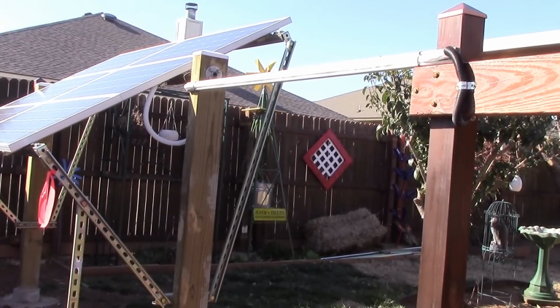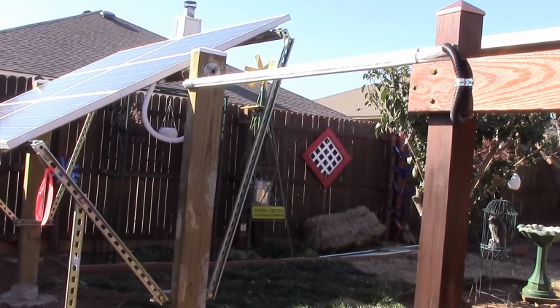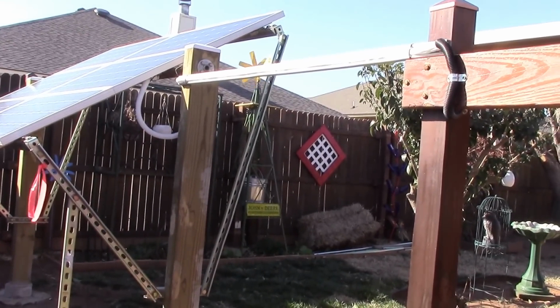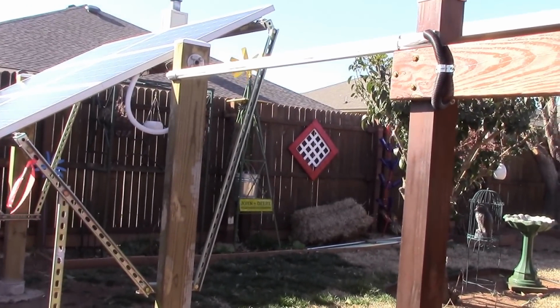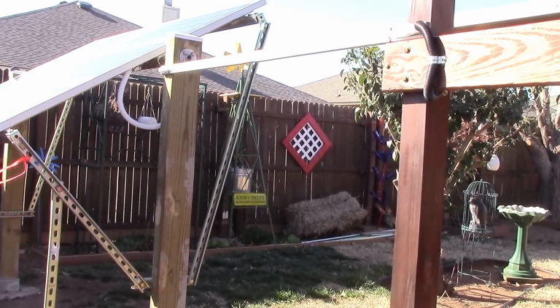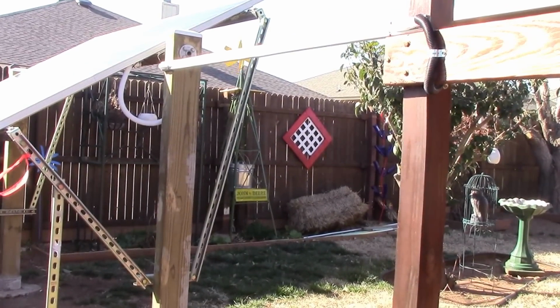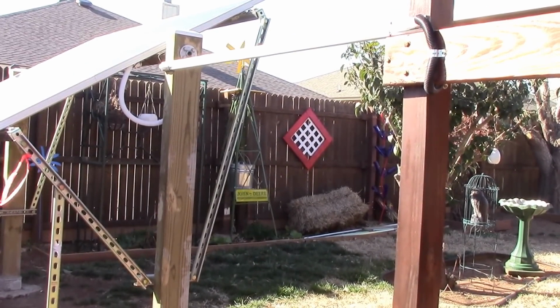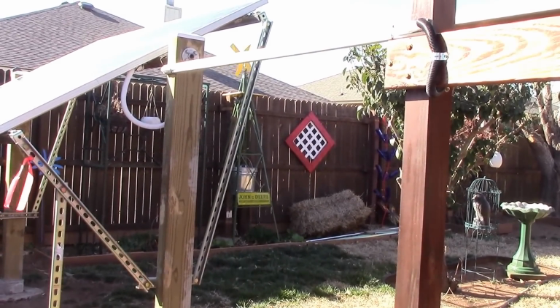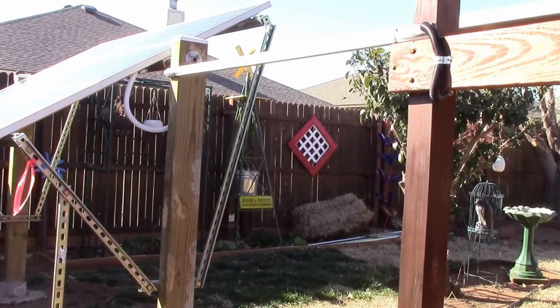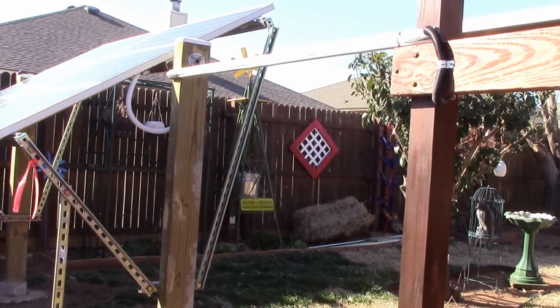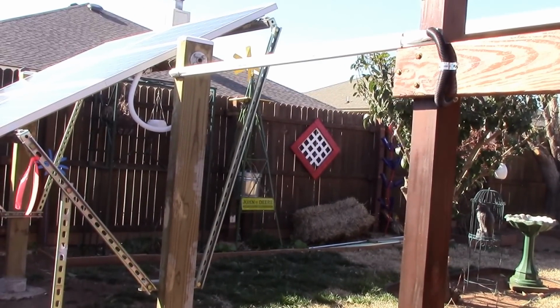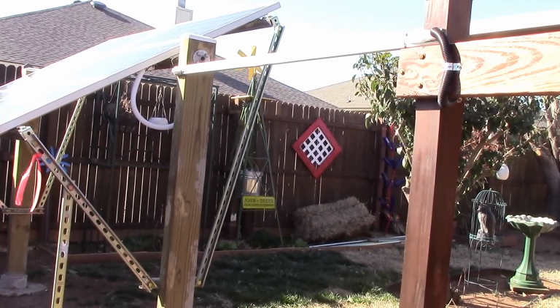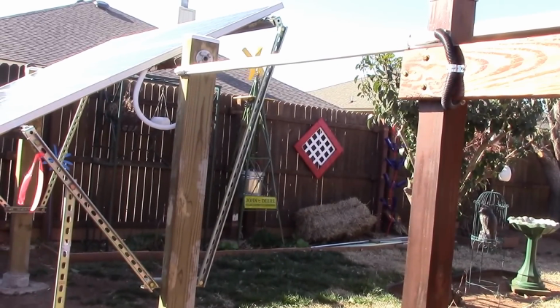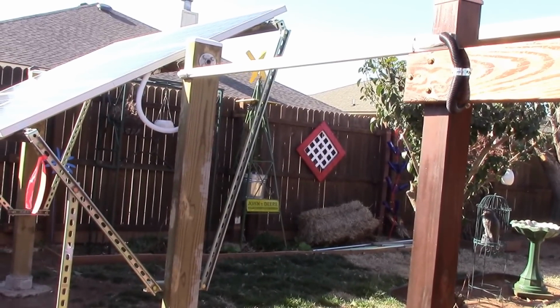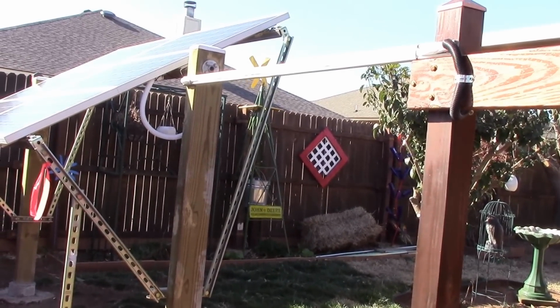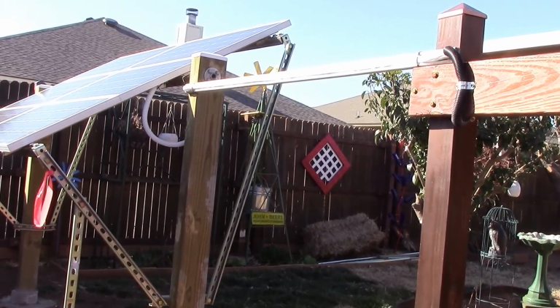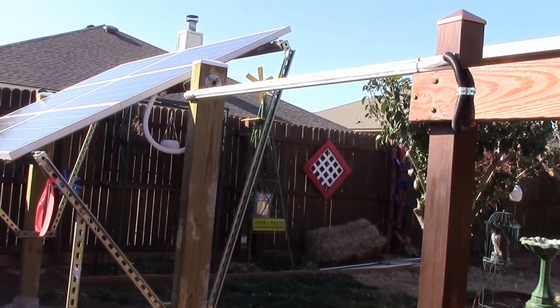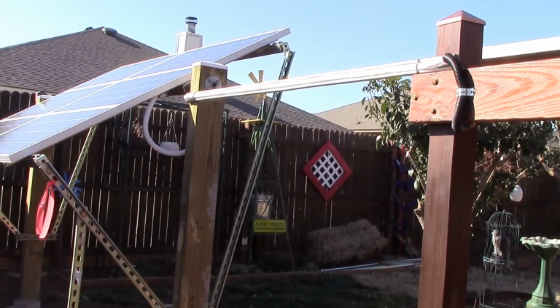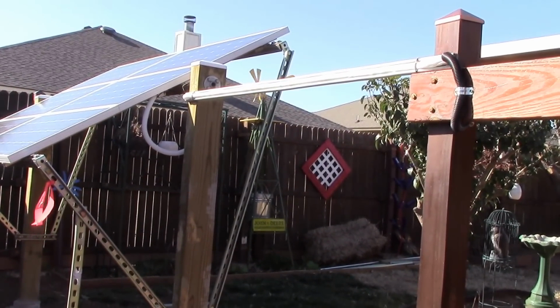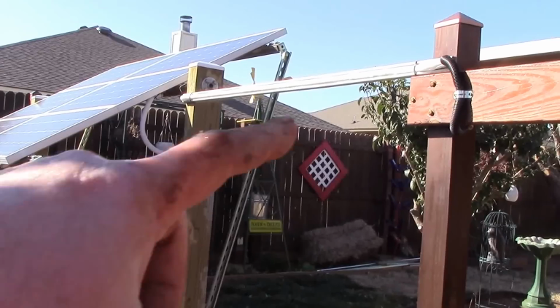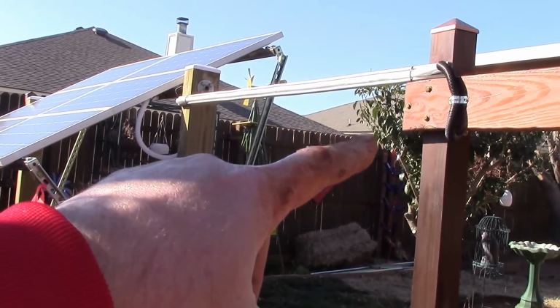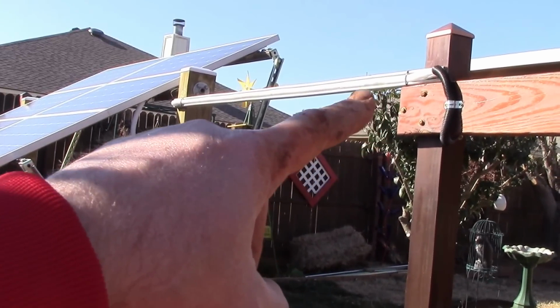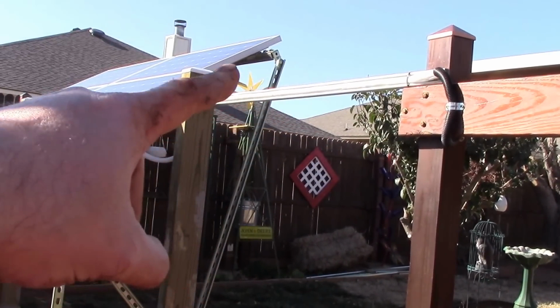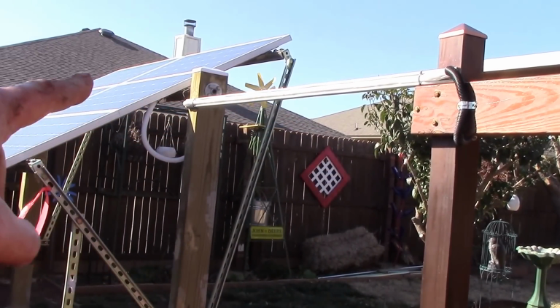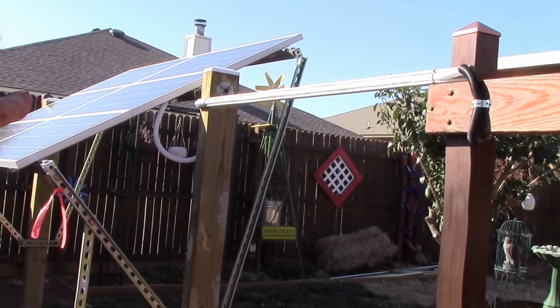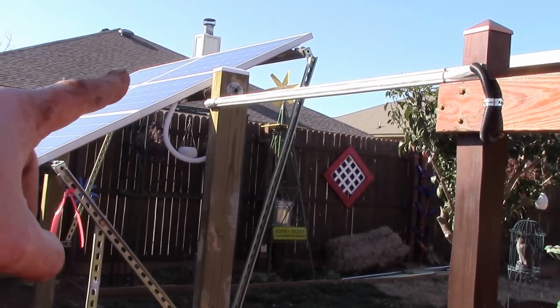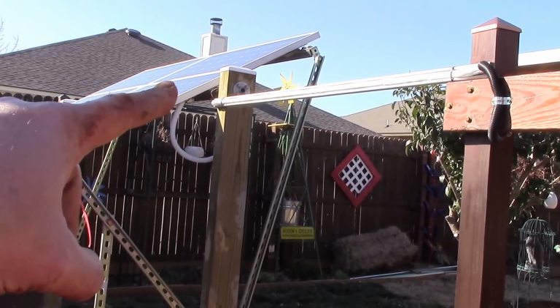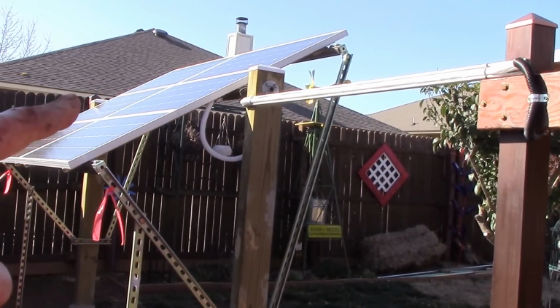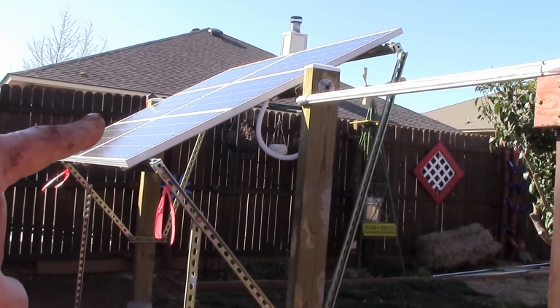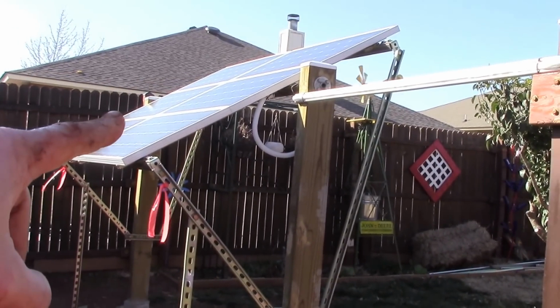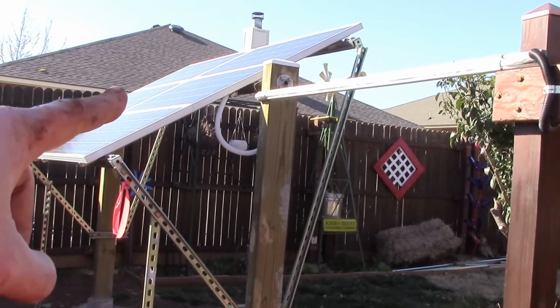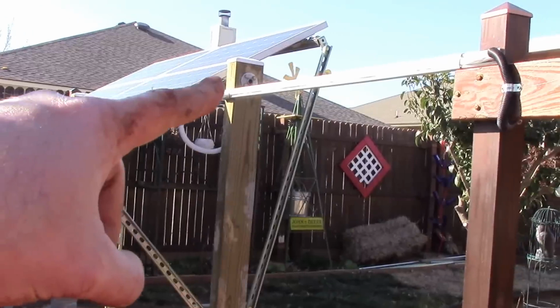Hey, Chris here. Been really busy here in the backyard — I'm gonna get you up to speed on what's going on and my new project. First off, I fixed this dangling wire for this solar panel right here.